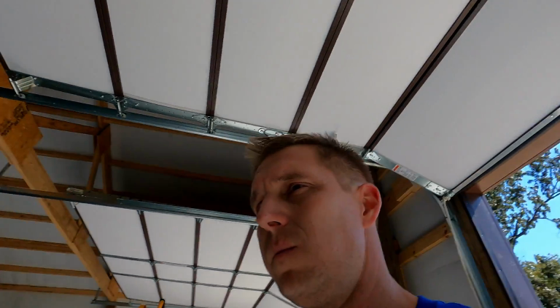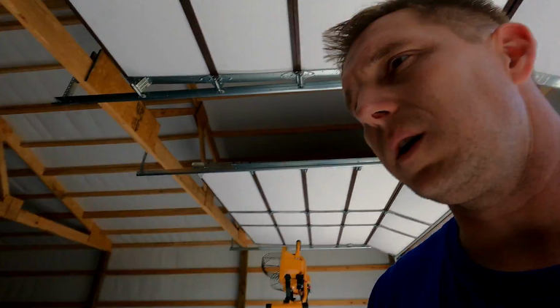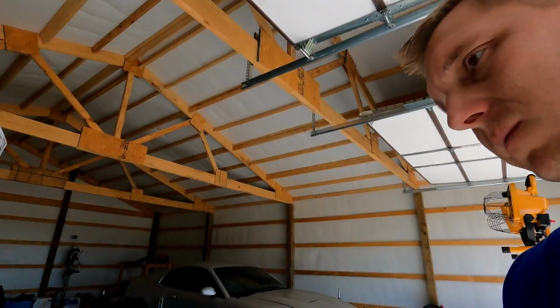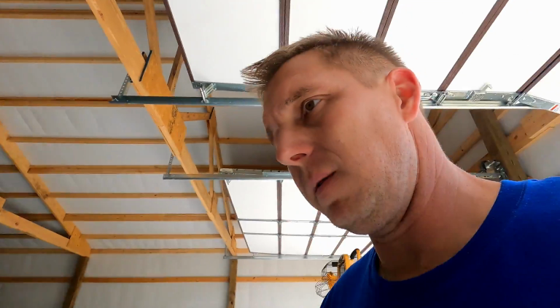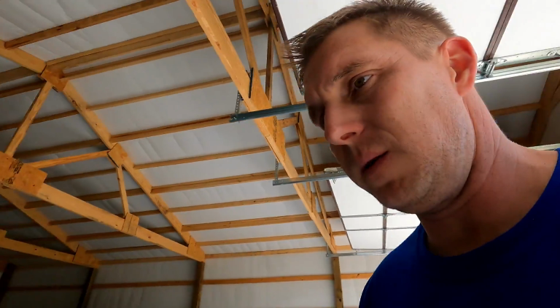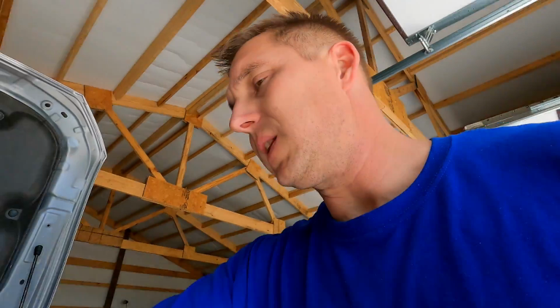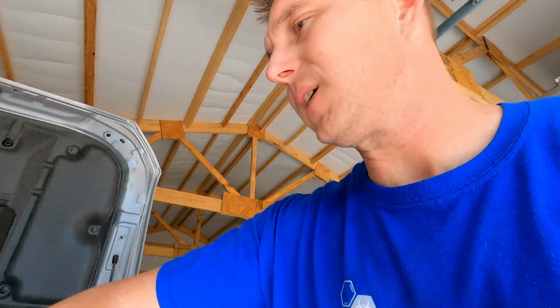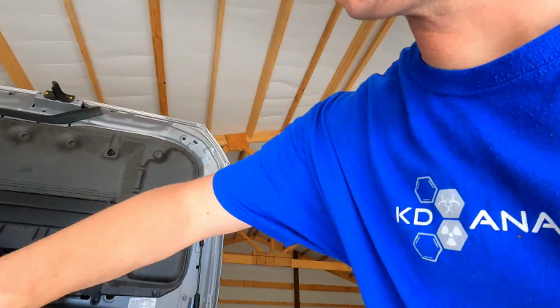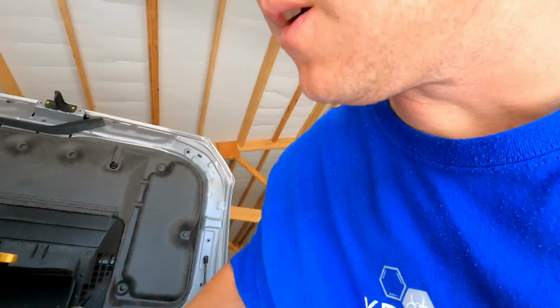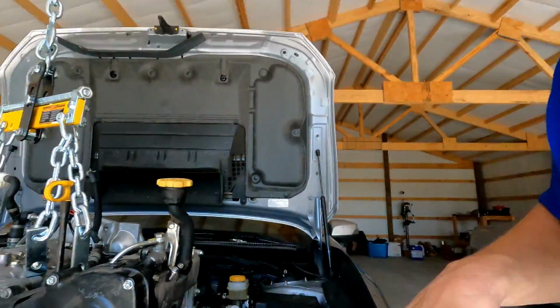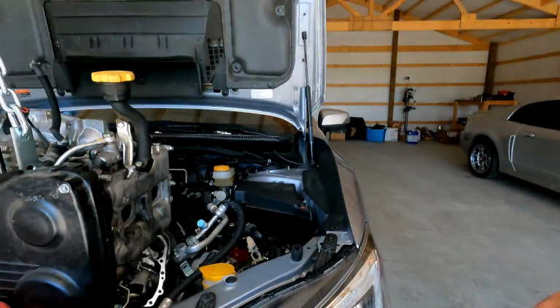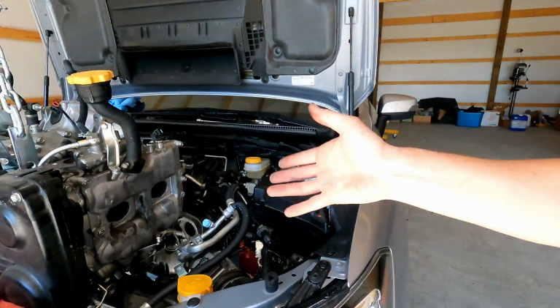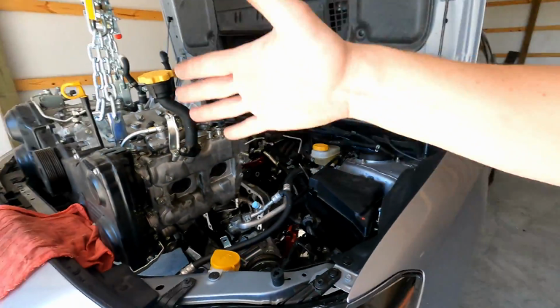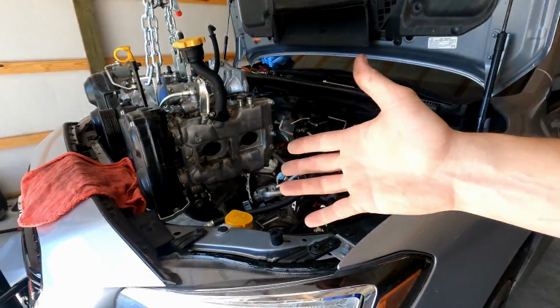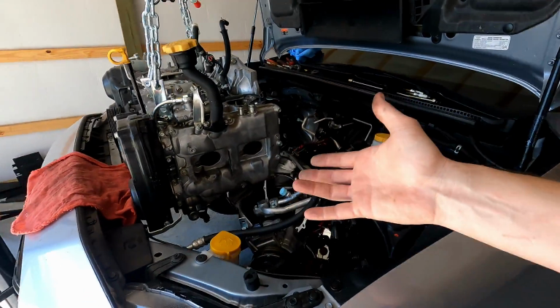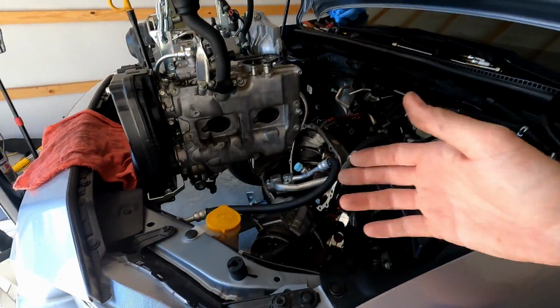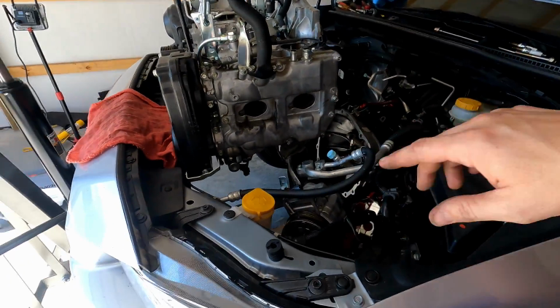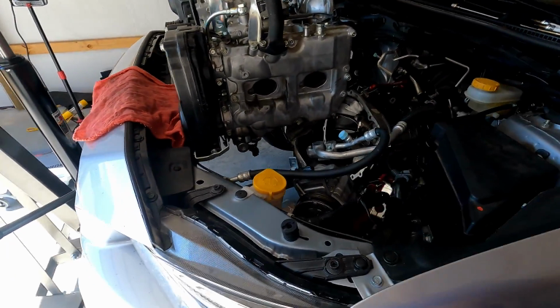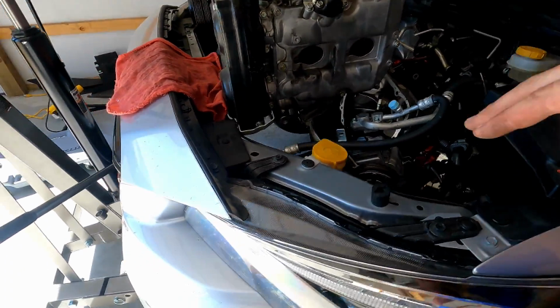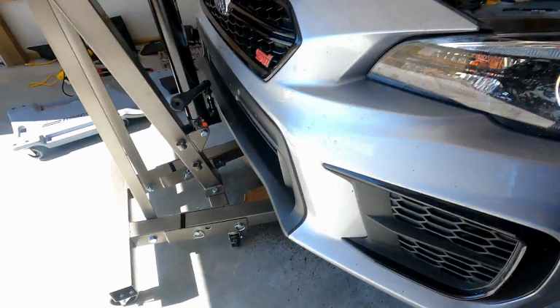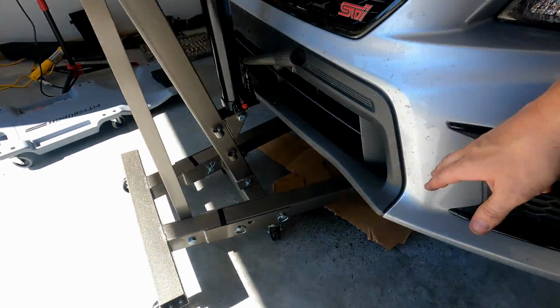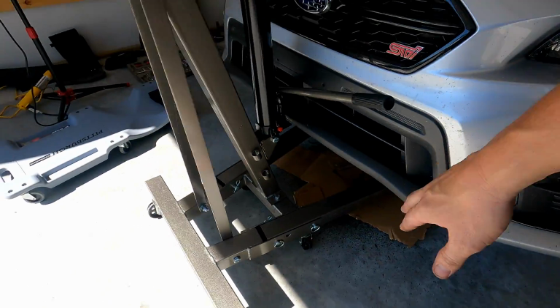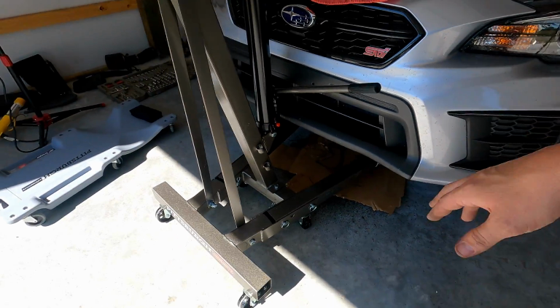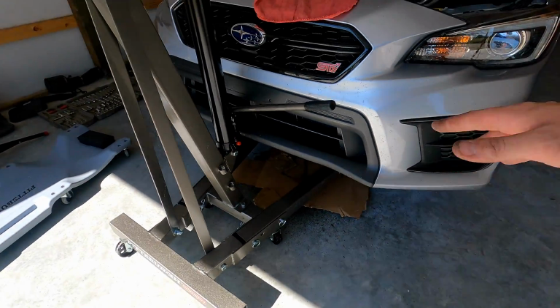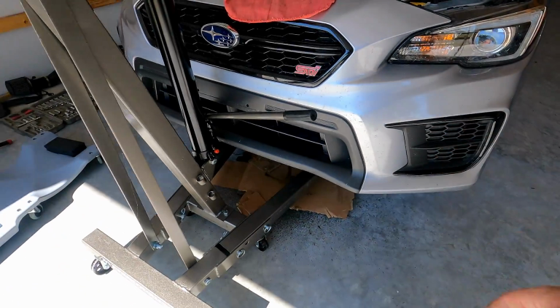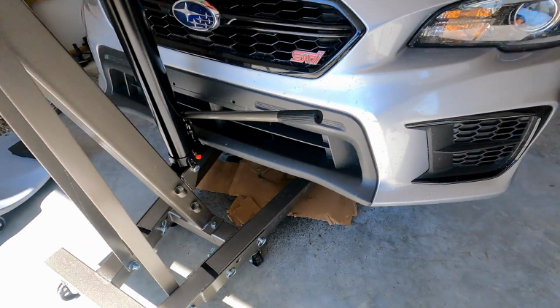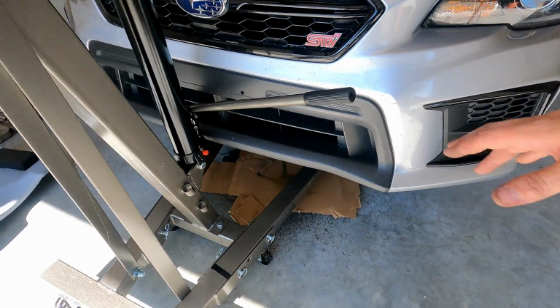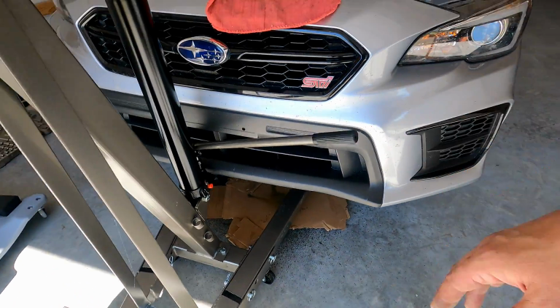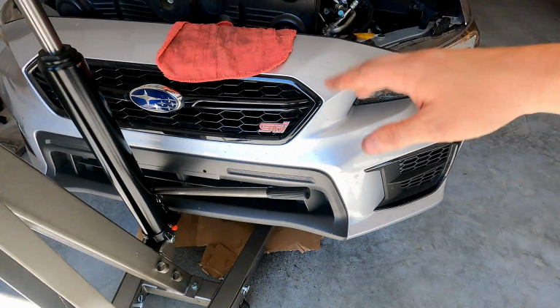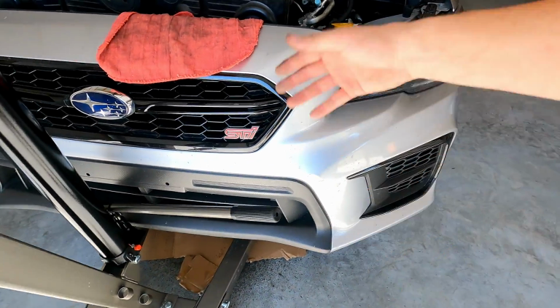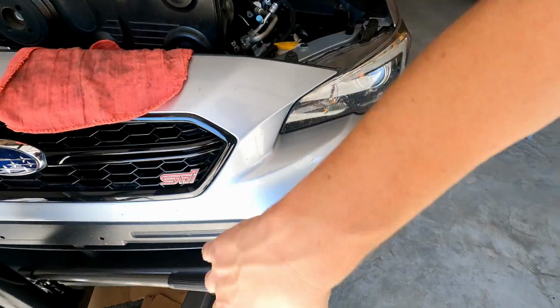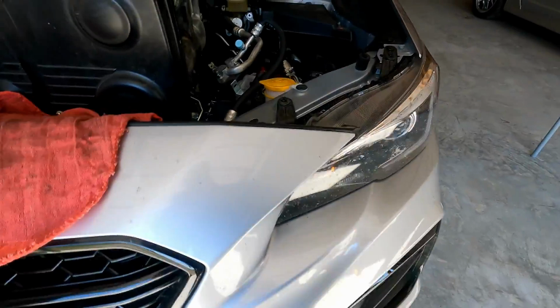Some word of caution — as the motor leveled out it started dumping even more coolant out, so just something to keep in mind. I'm going to let it drain out before I run it up over the car.